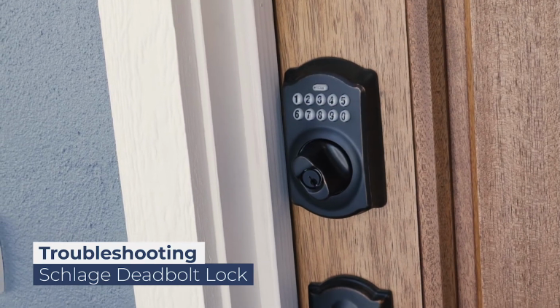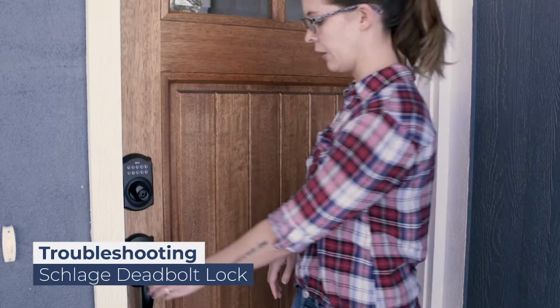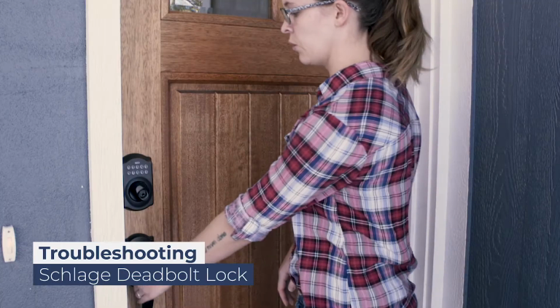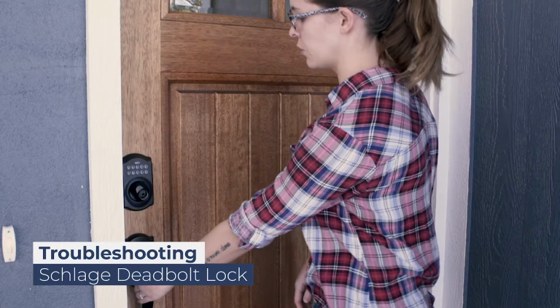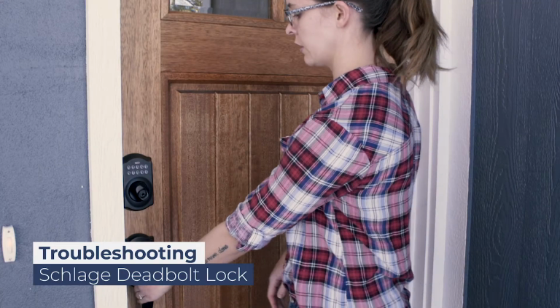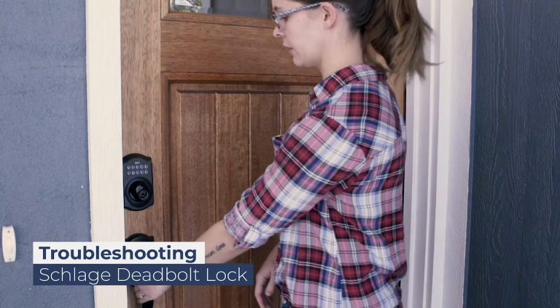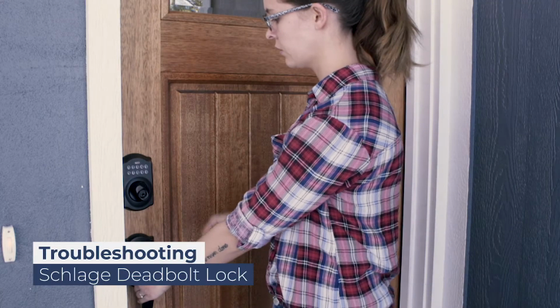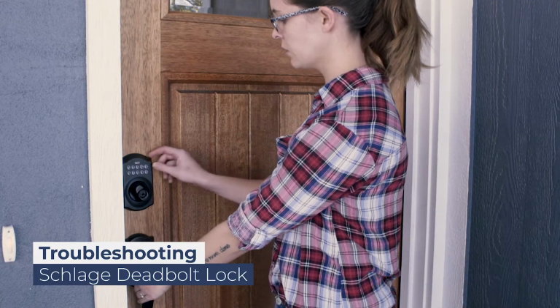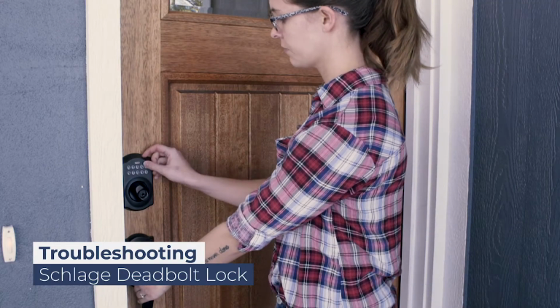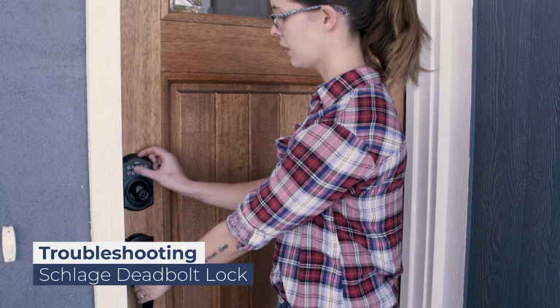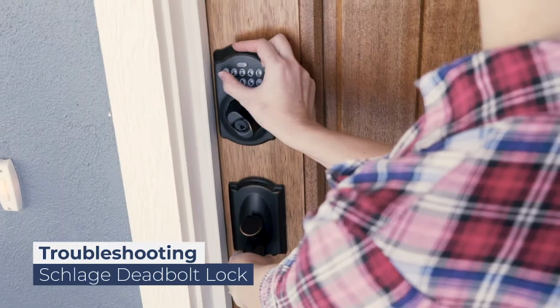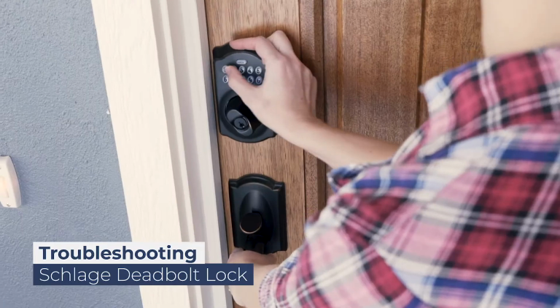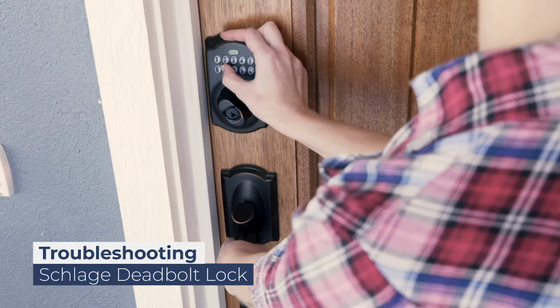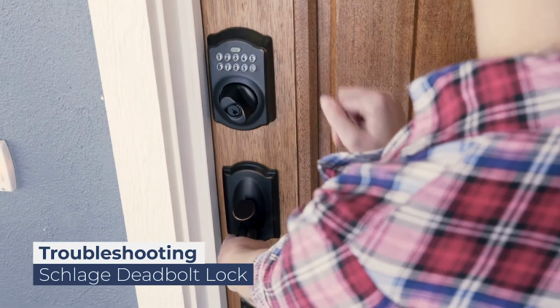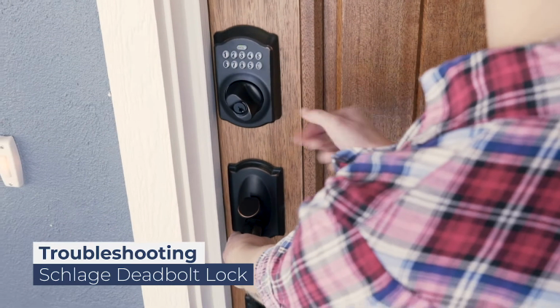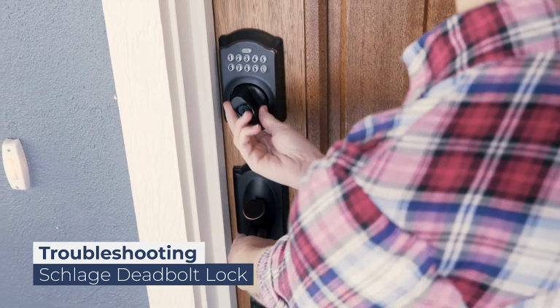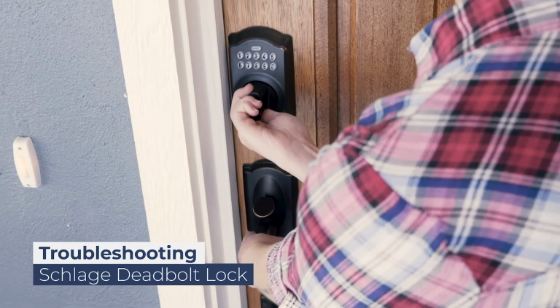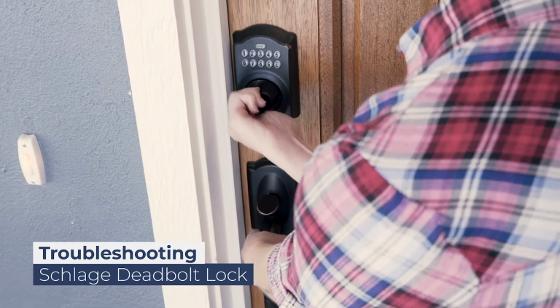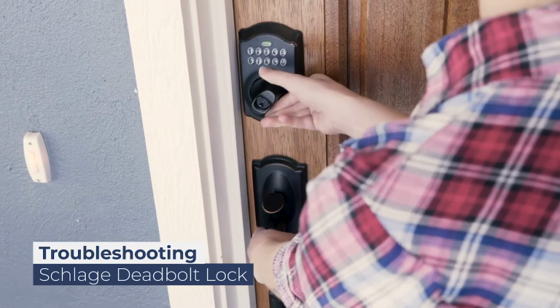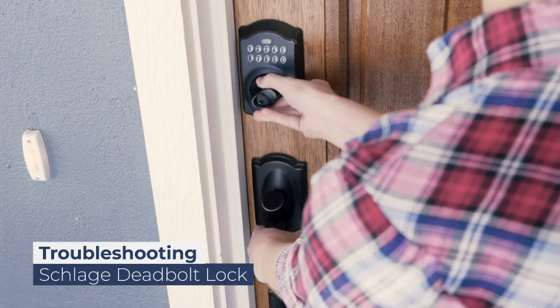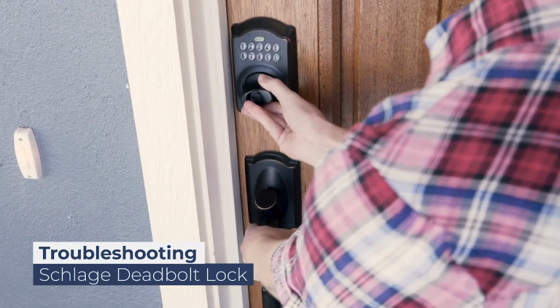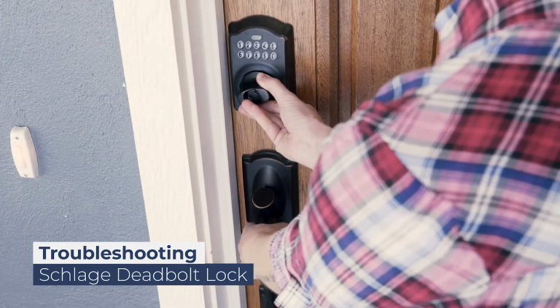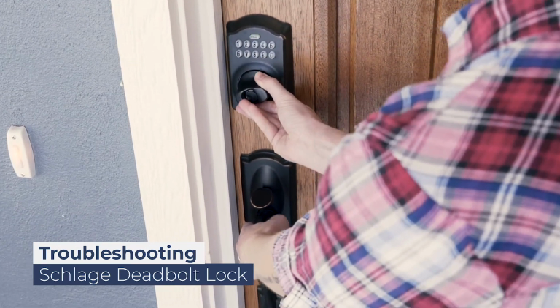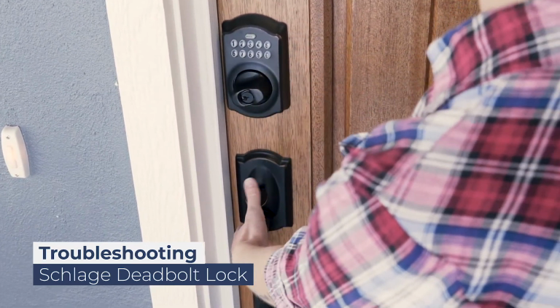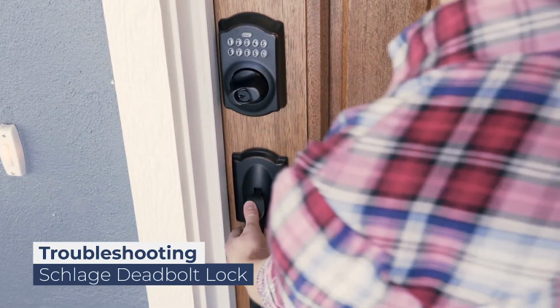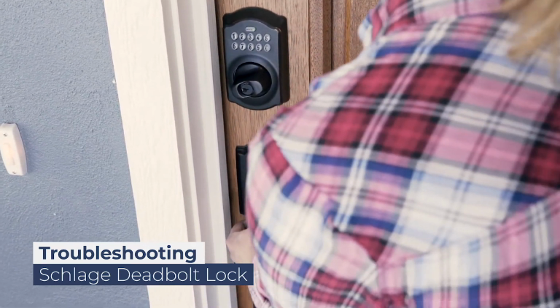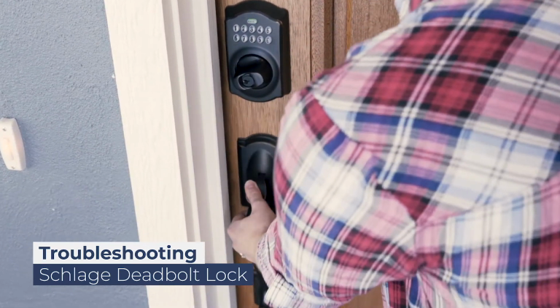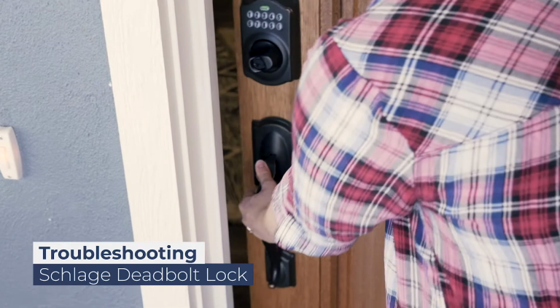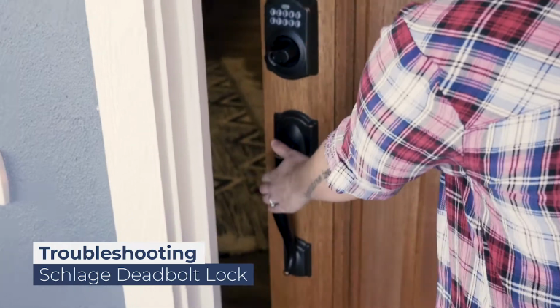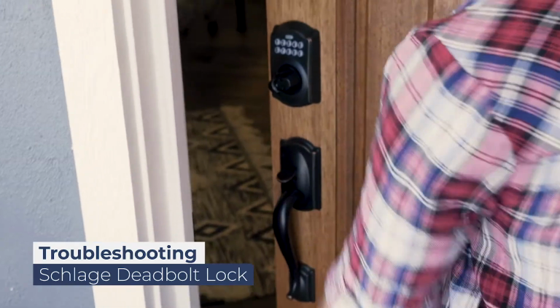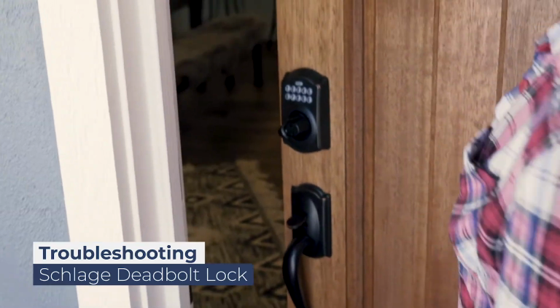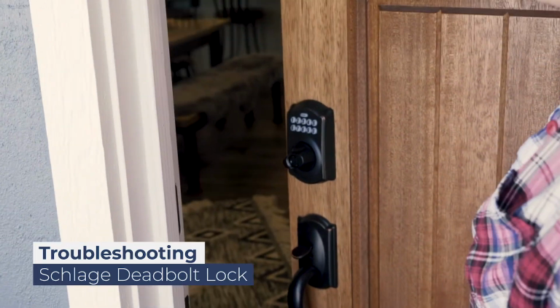When entering the code, hold the door securely closed. Enter the code slowly and firmly. The light will flash green if entered correctly, and turn the deadbolt. You will hear the click of the lock and you can open the door.